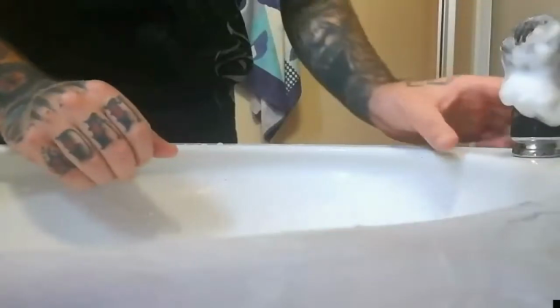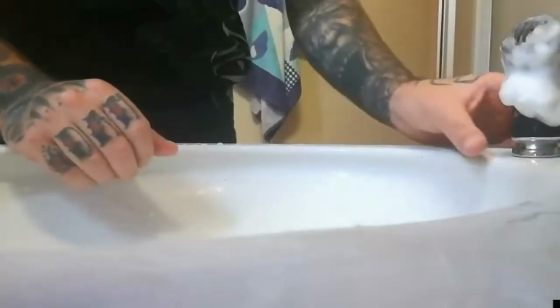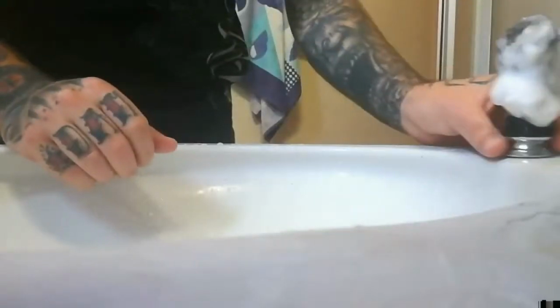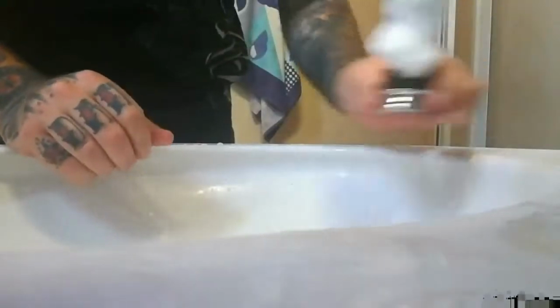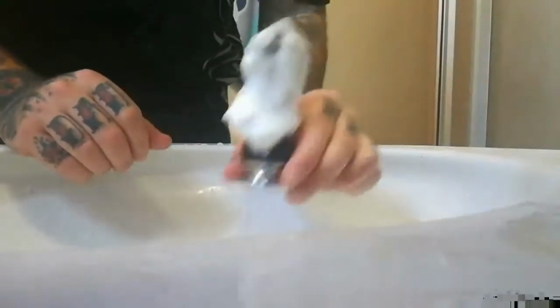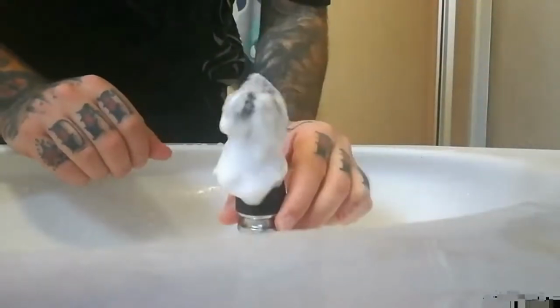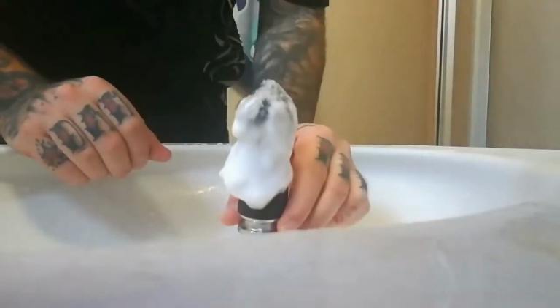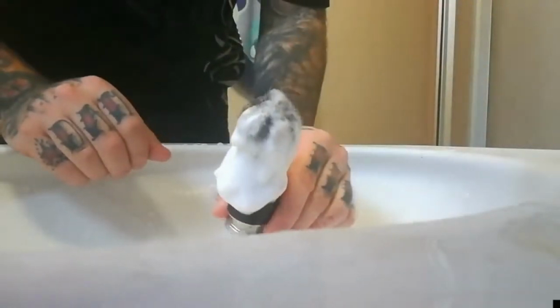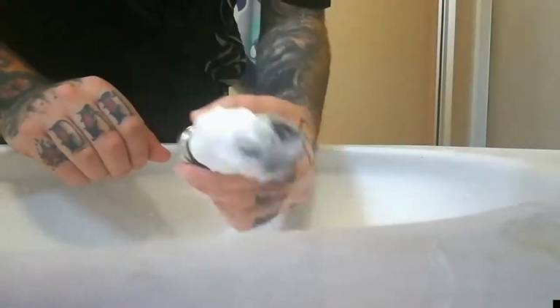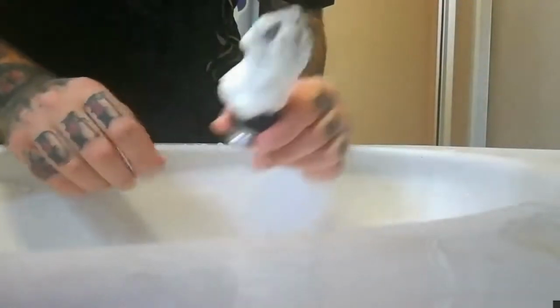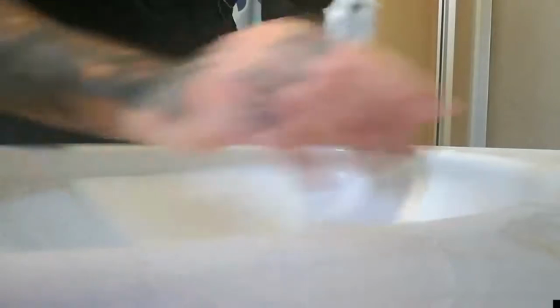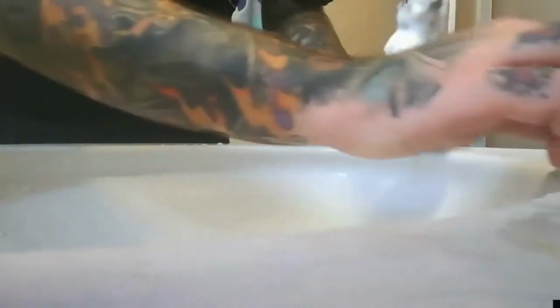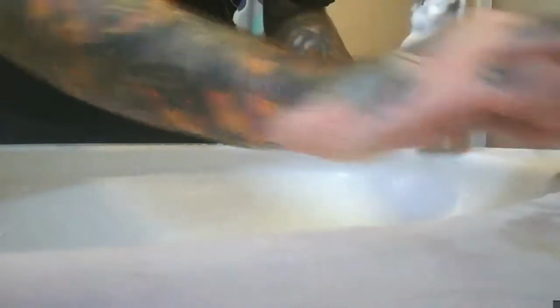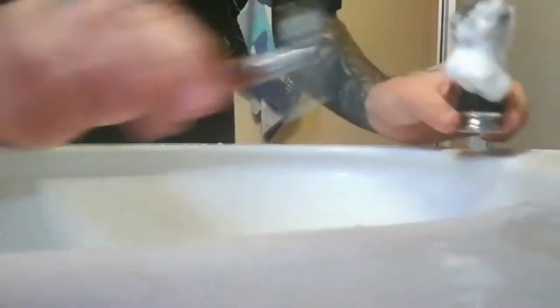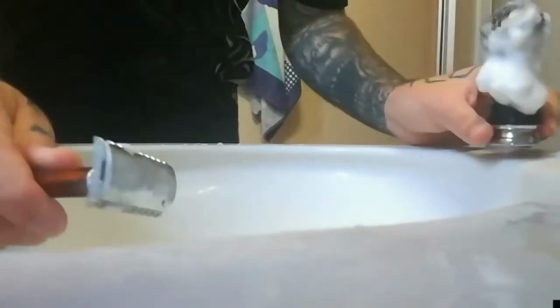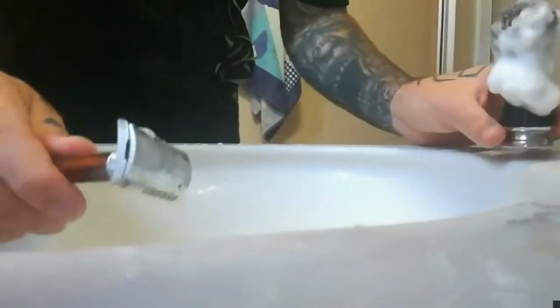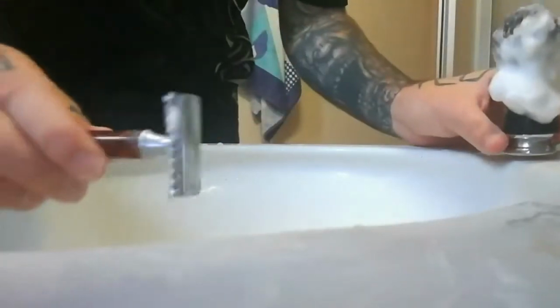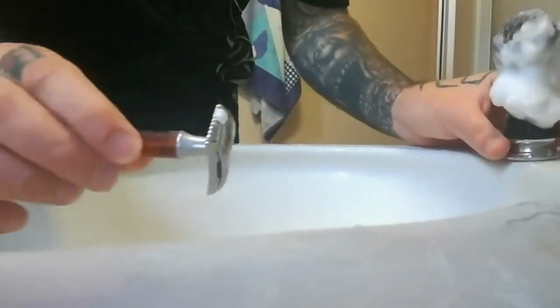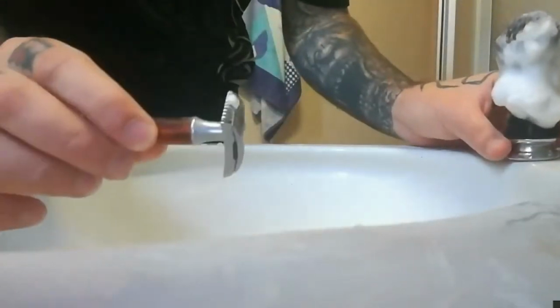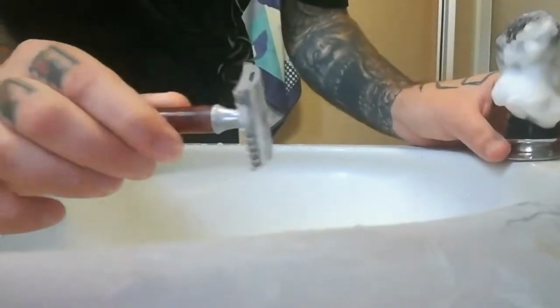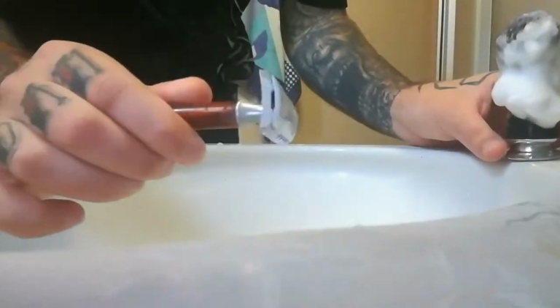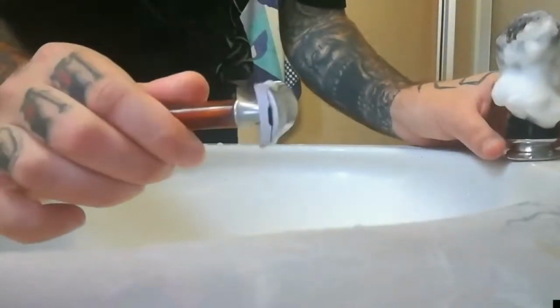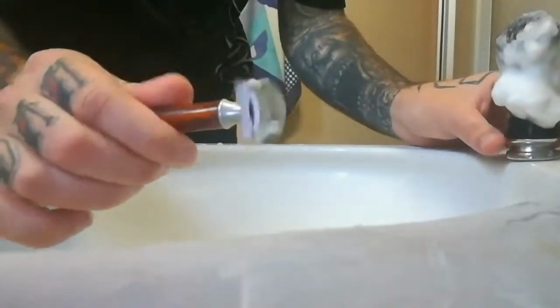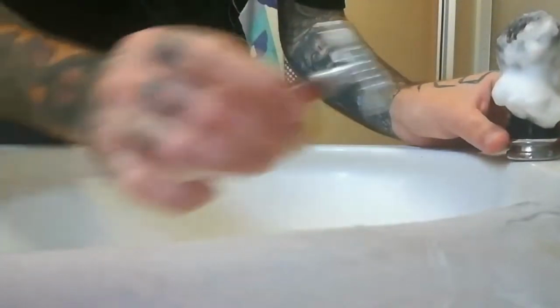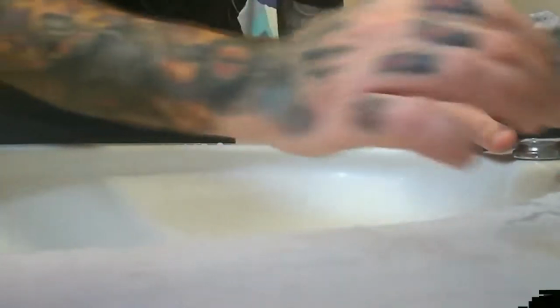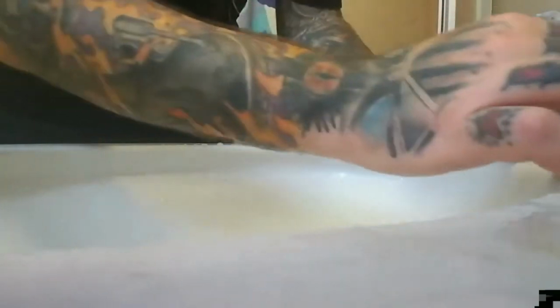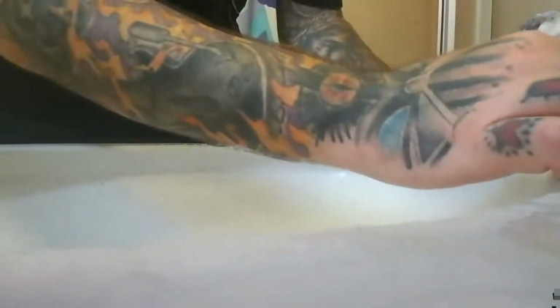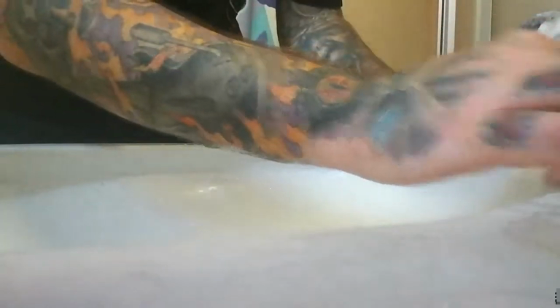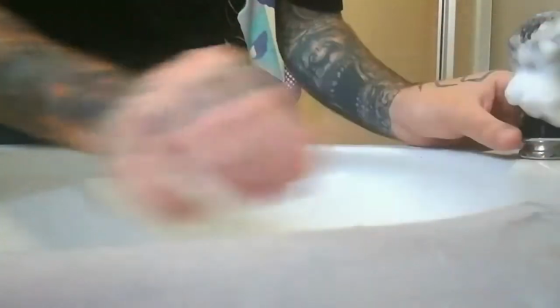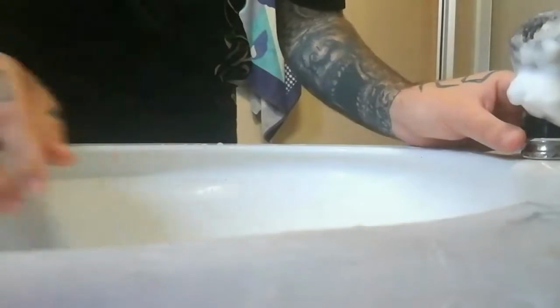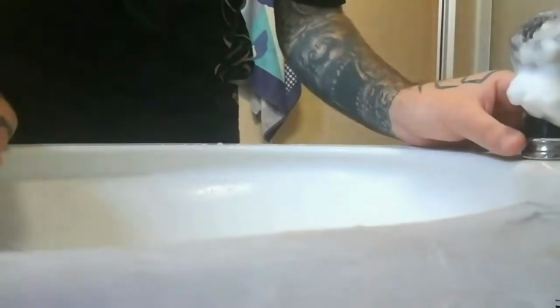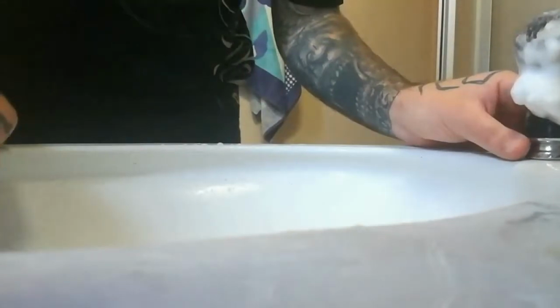Mon blaireau est bien sale. Mon rasoir est bien sale aussi. Je vais vous montrer comment nettoyer tout ça.